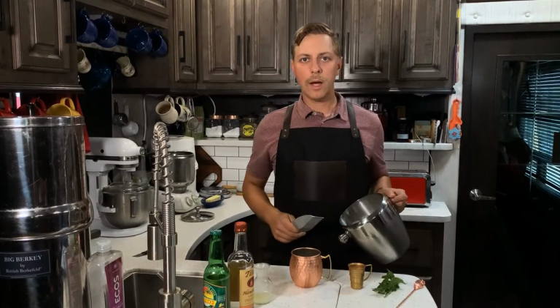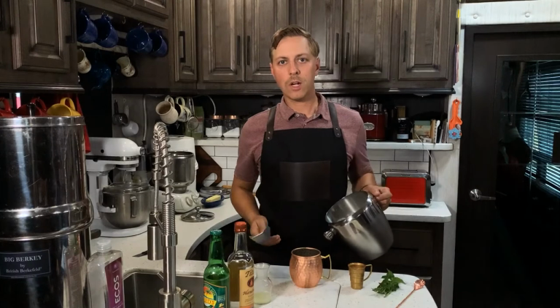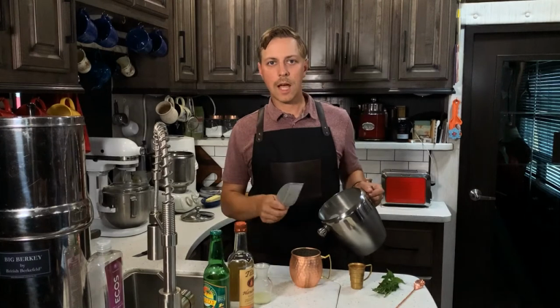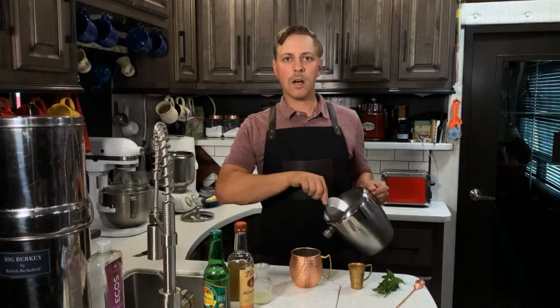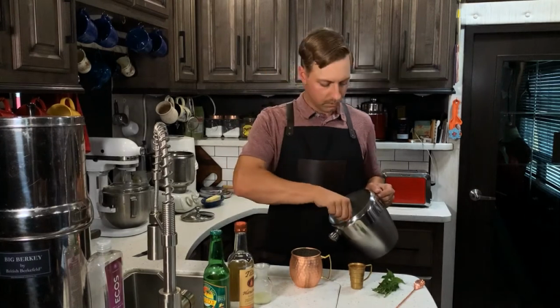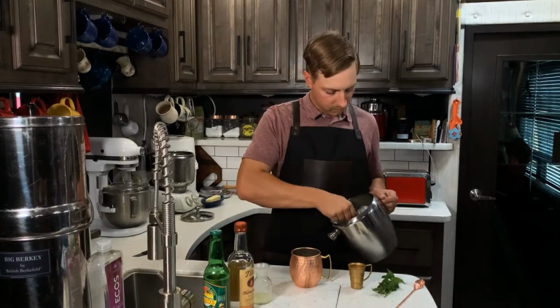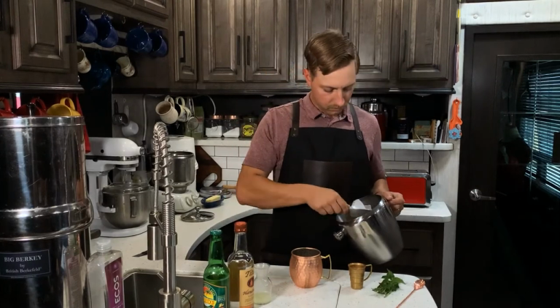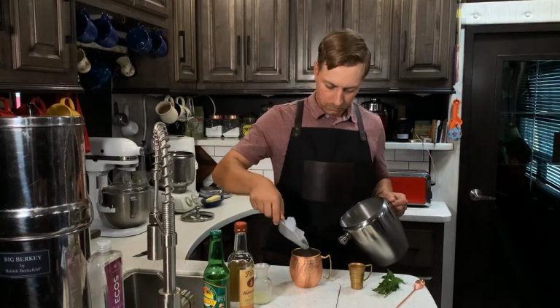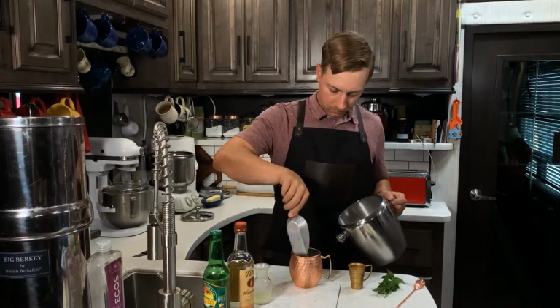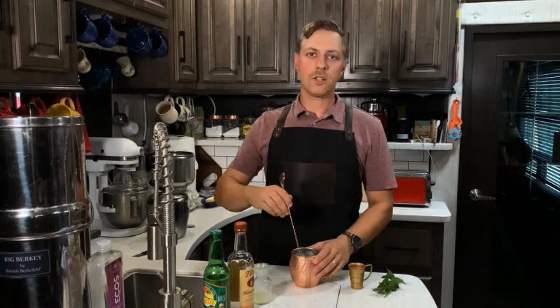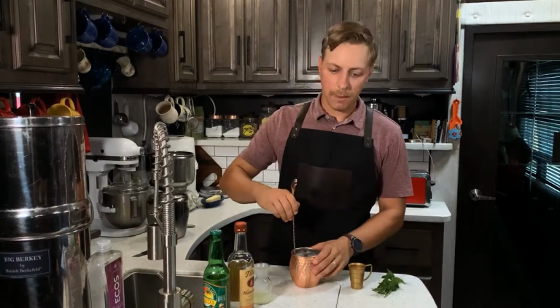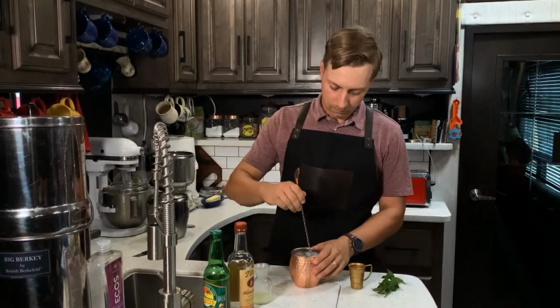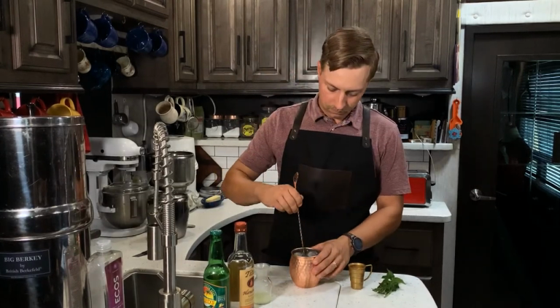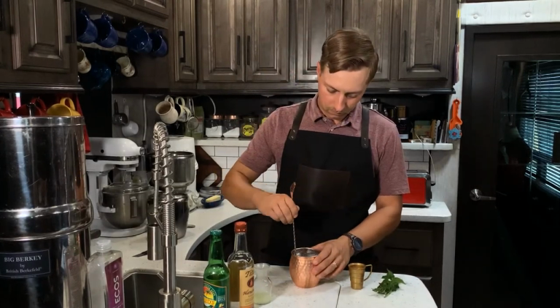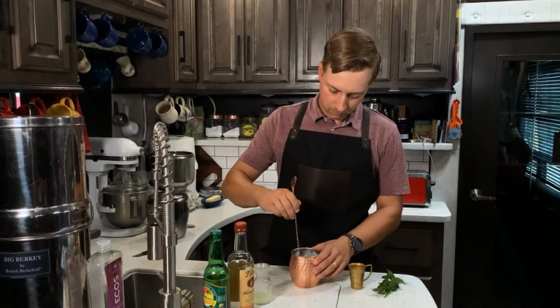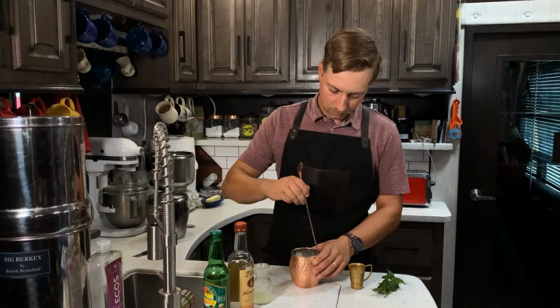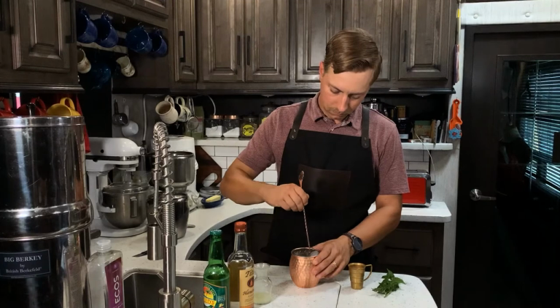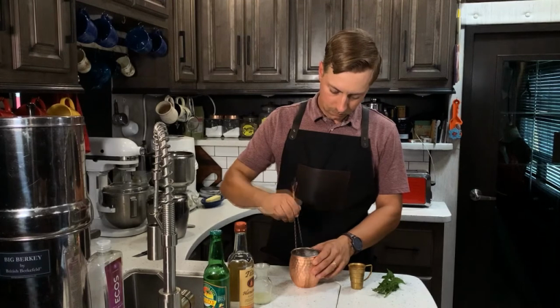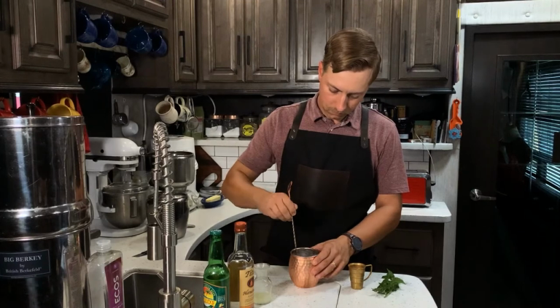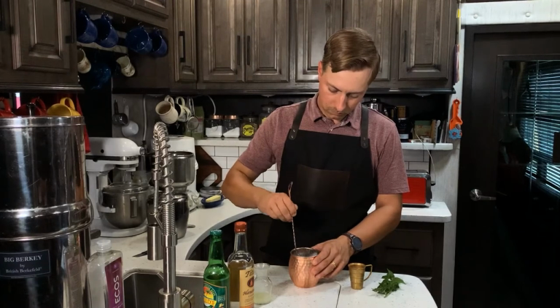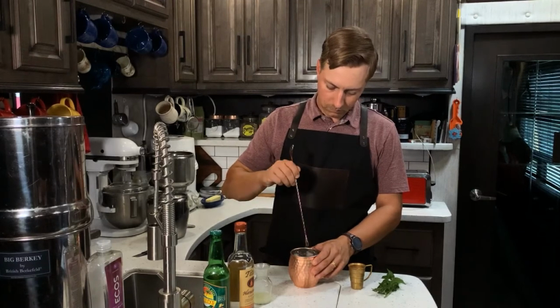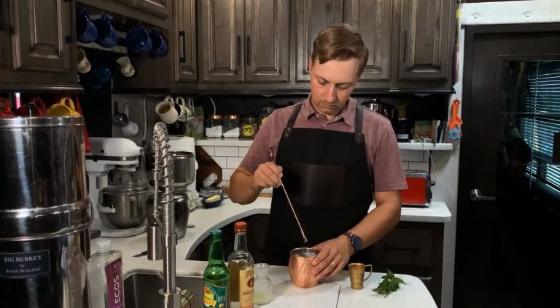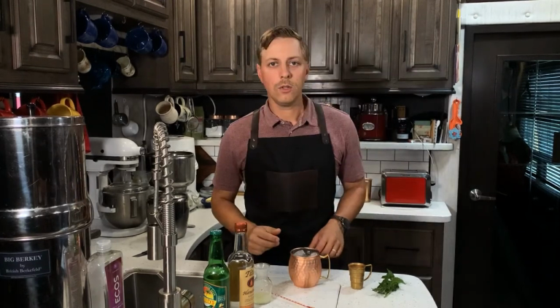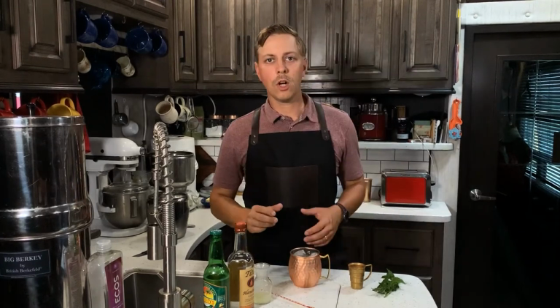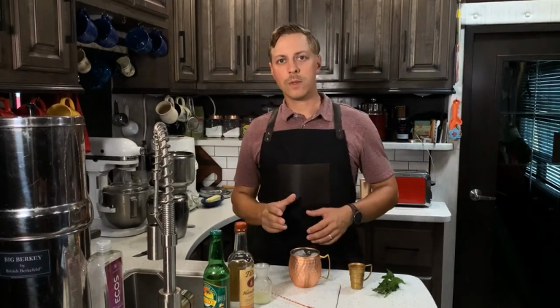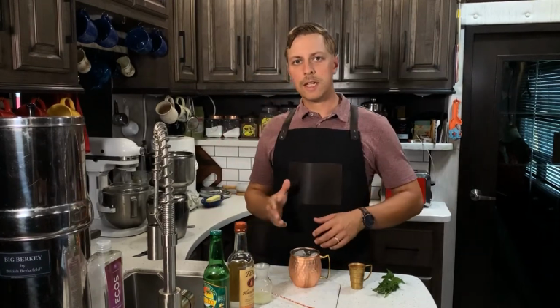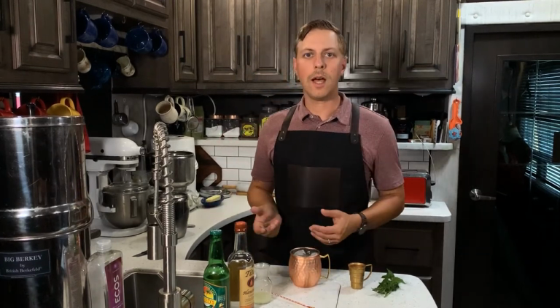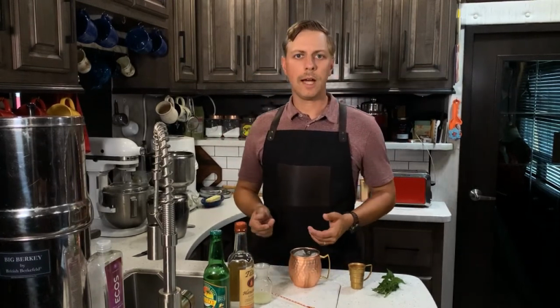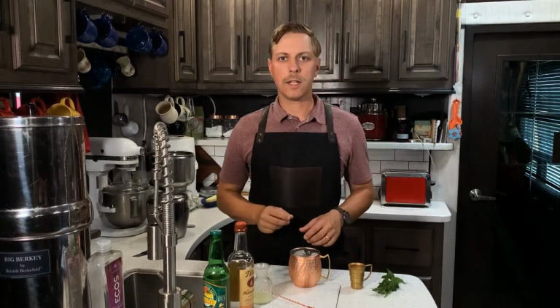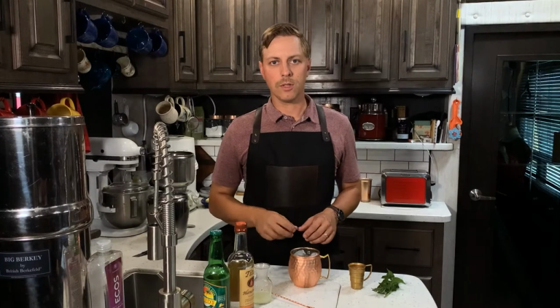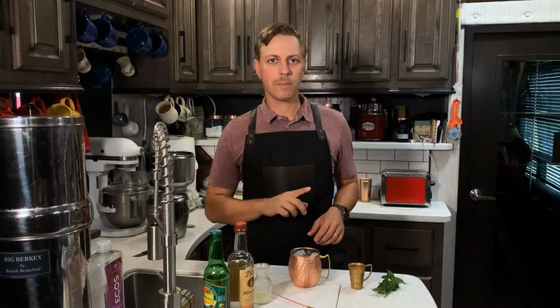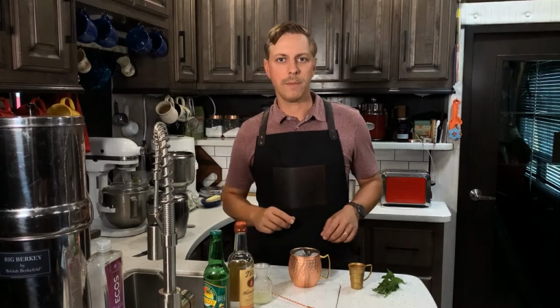Now add more ice to top it off and stir it up. You can garnish with a slice of lime, but I always like to use a few sprigs of mint.